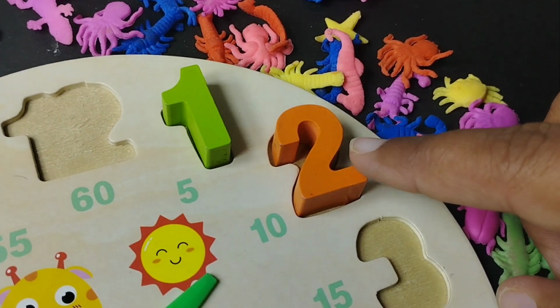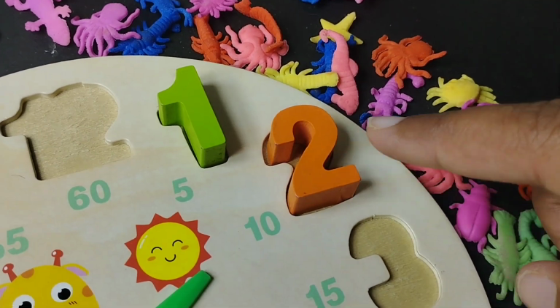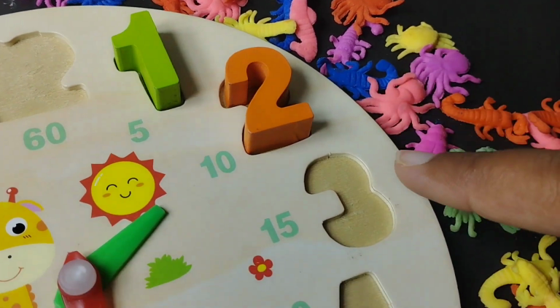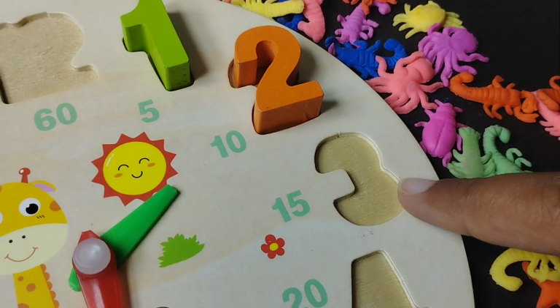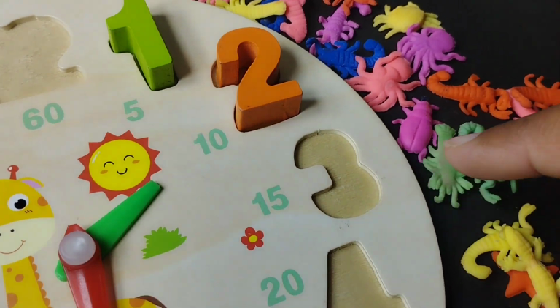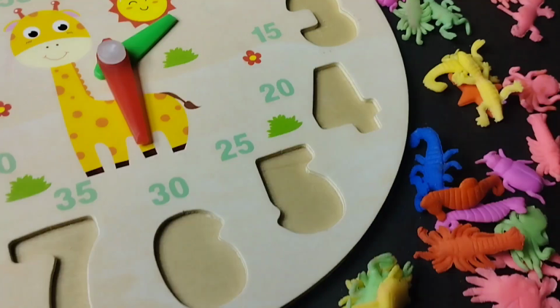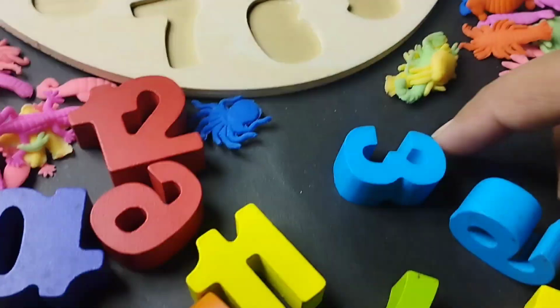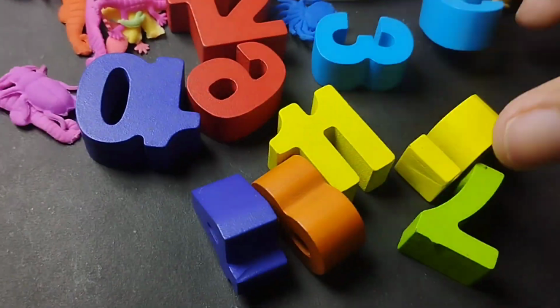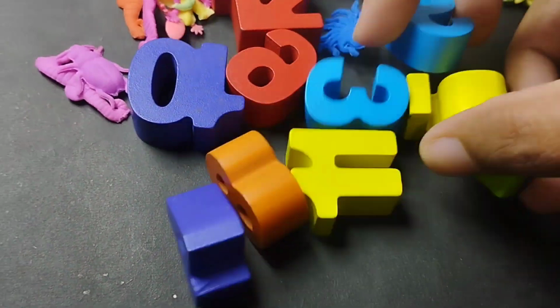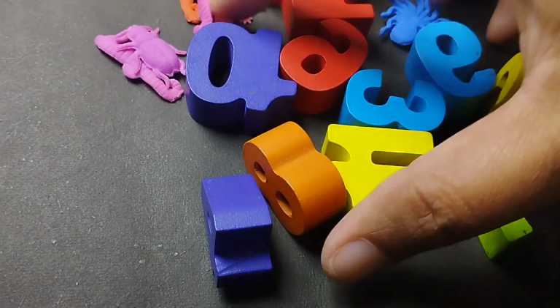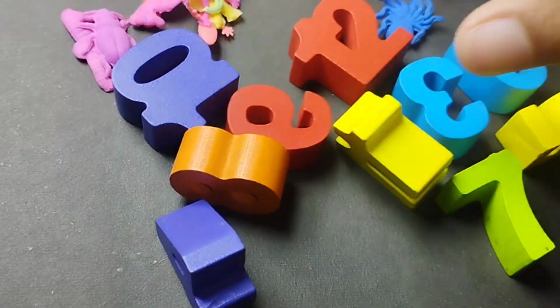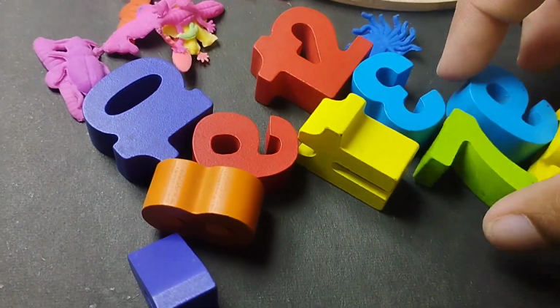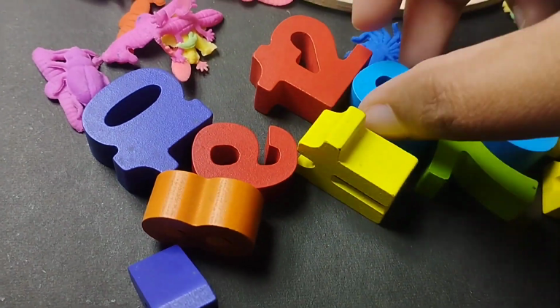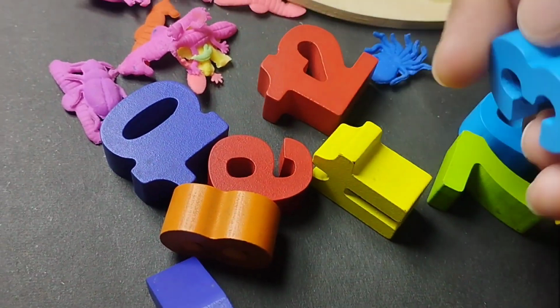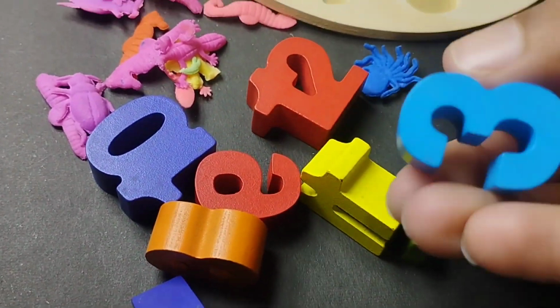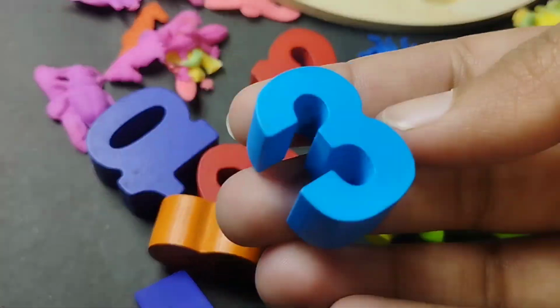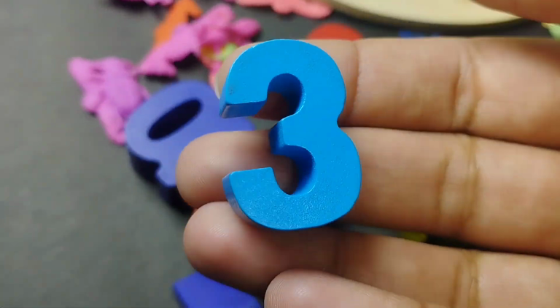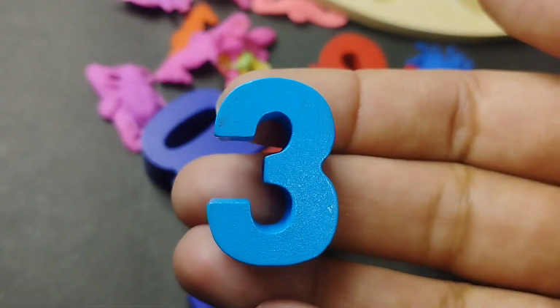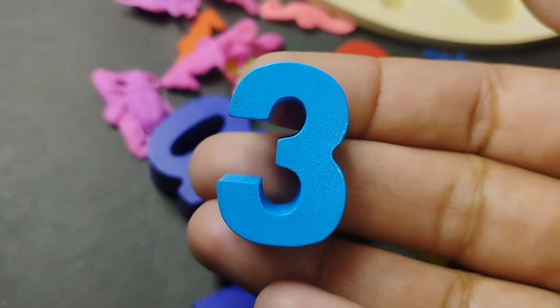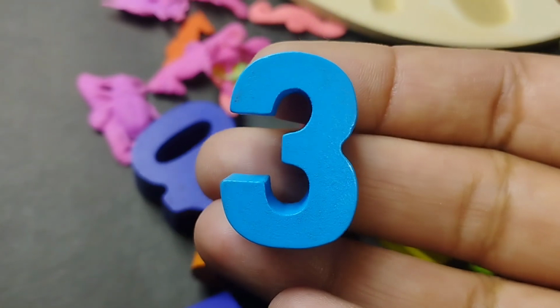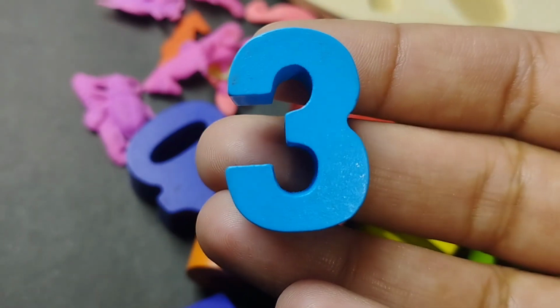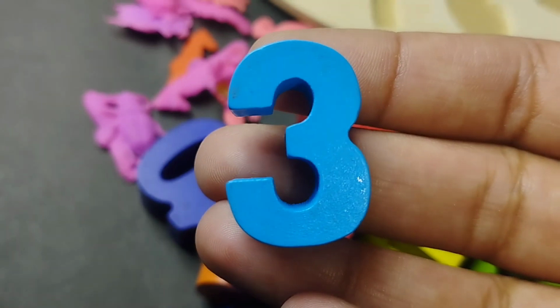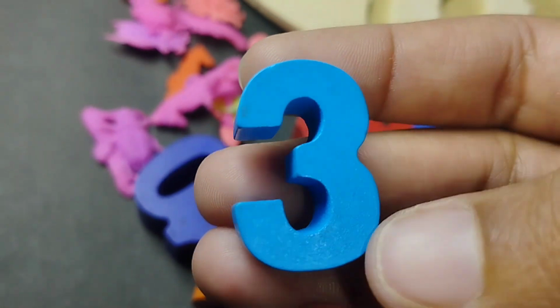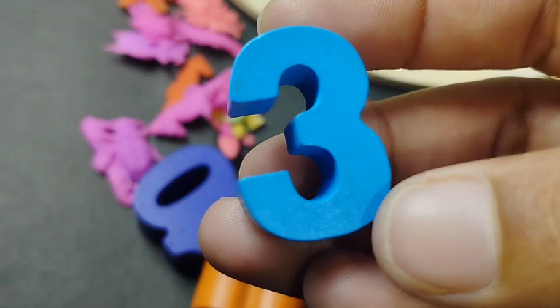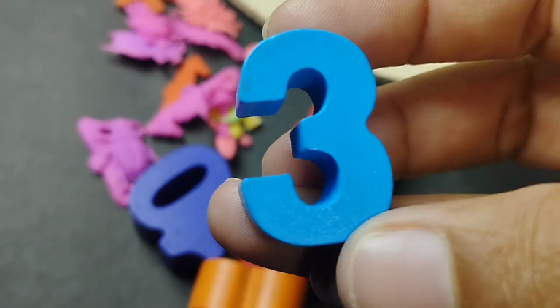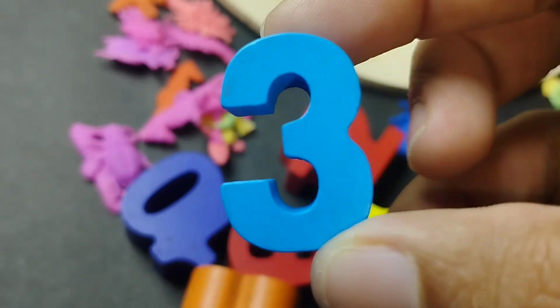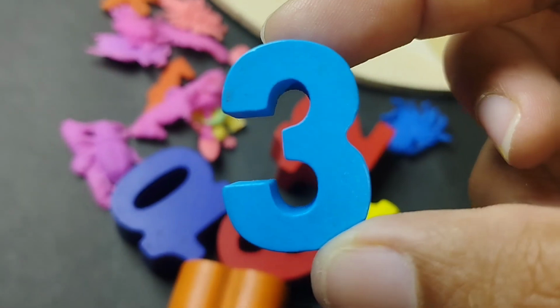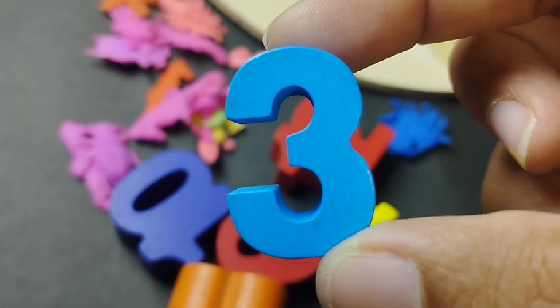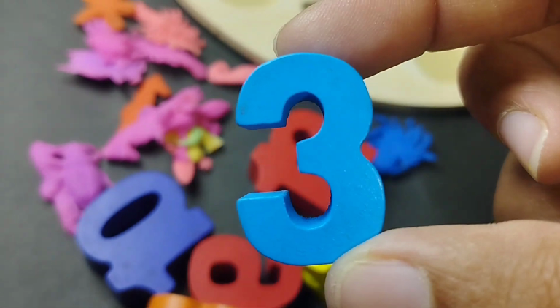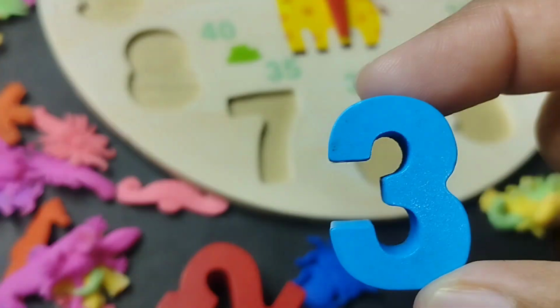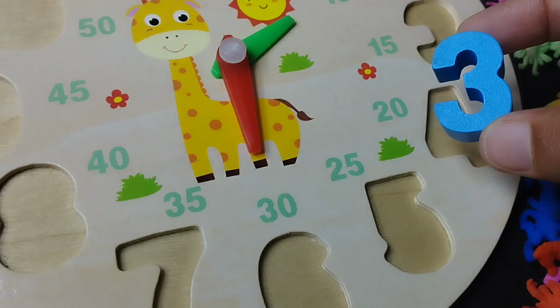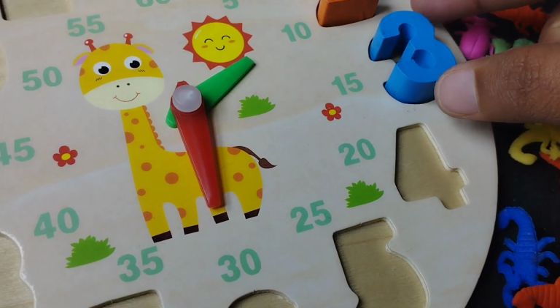1, 2. Let's learn the number 3. This is number 3. Number 3. Number 3. This is number 3.